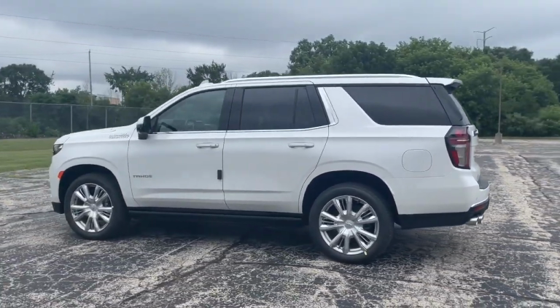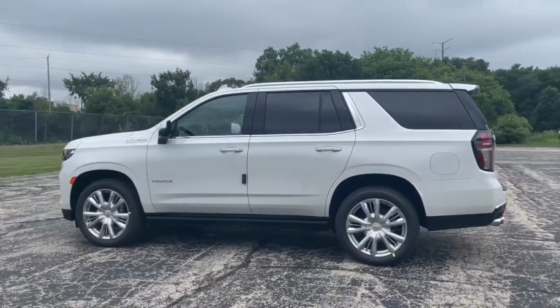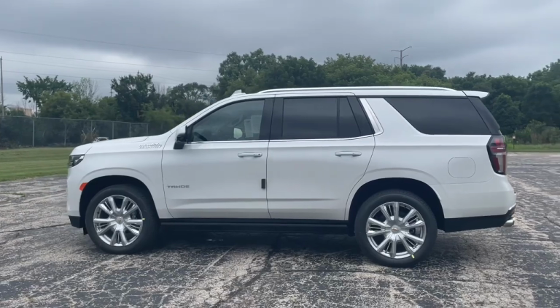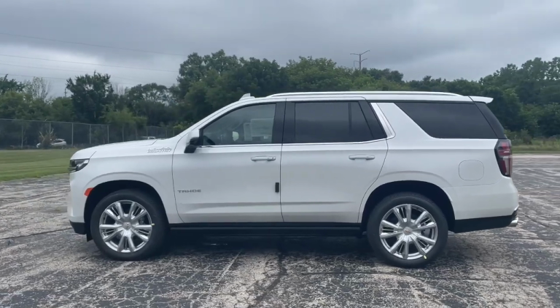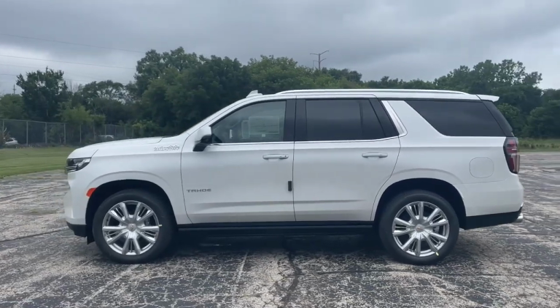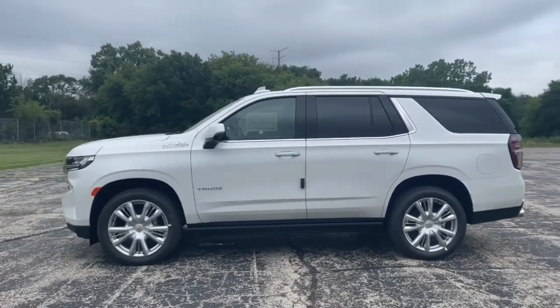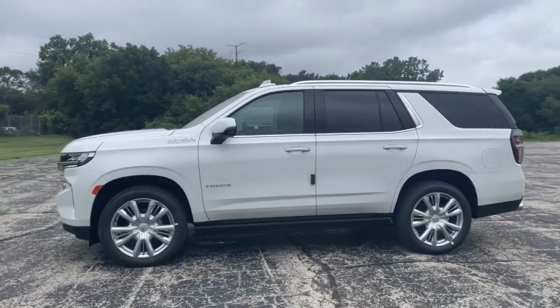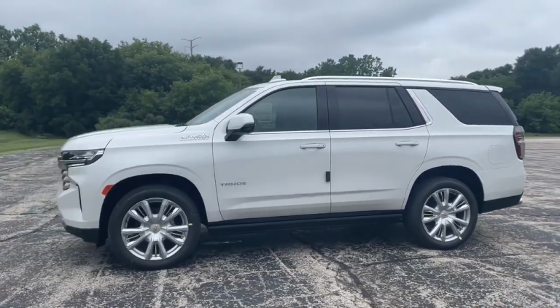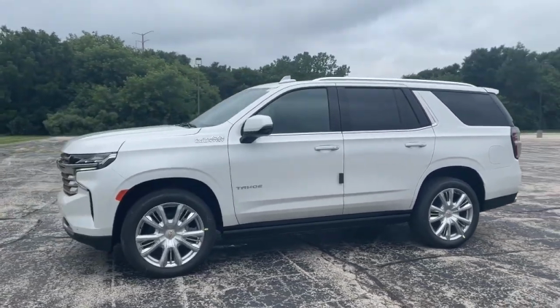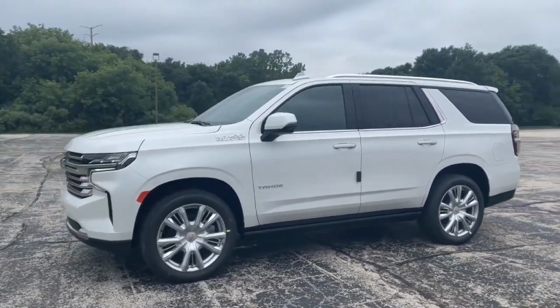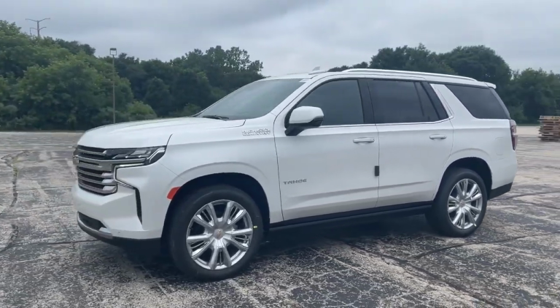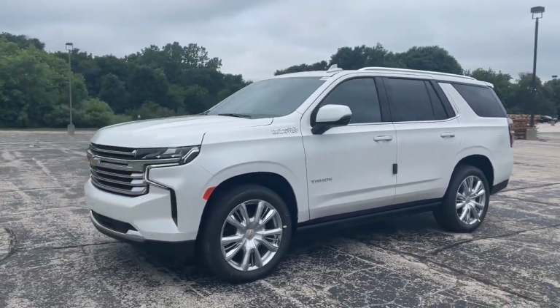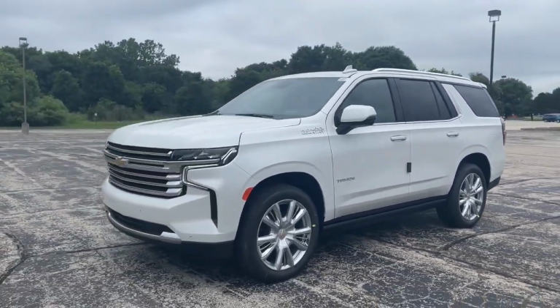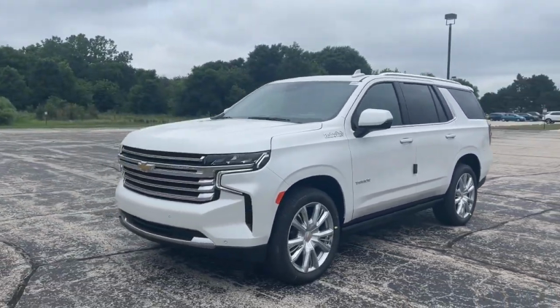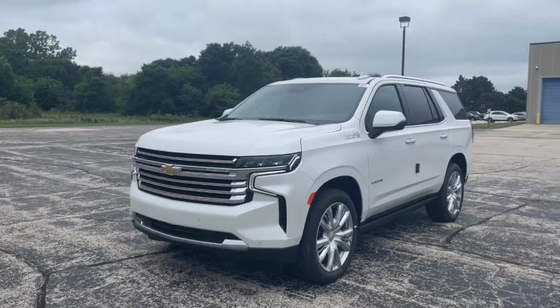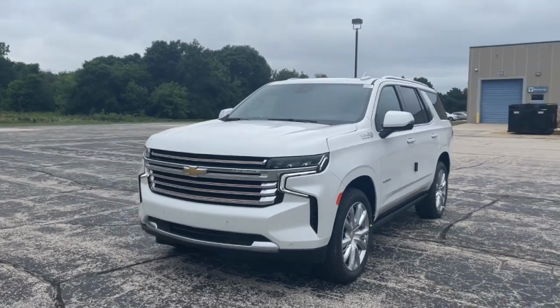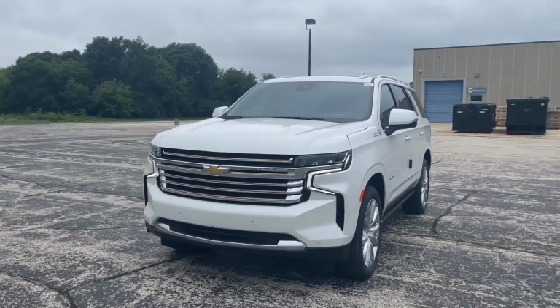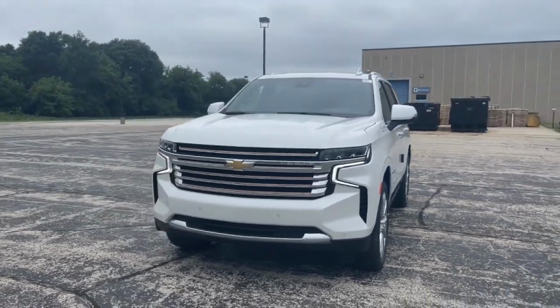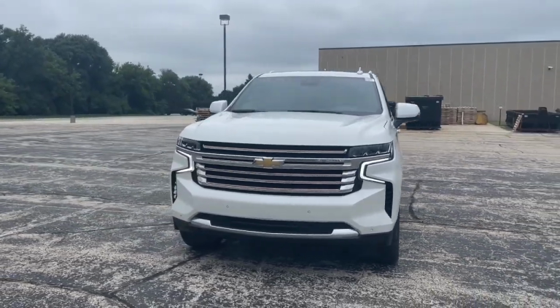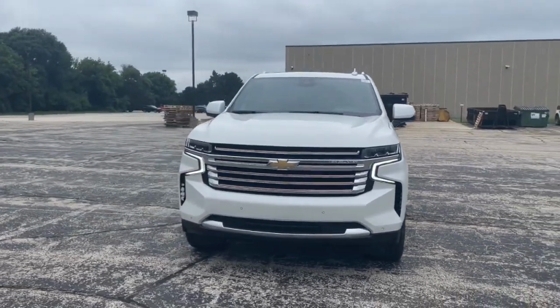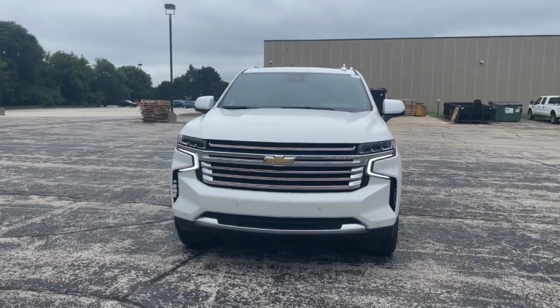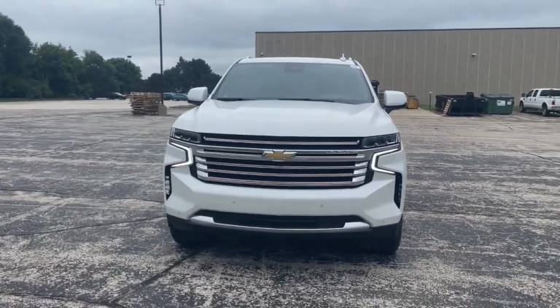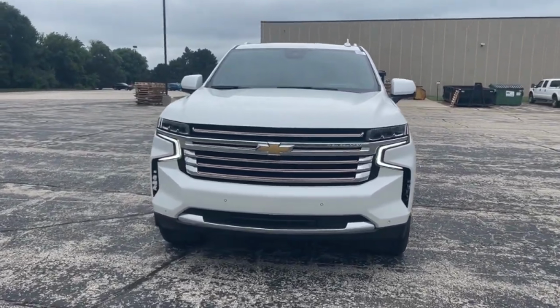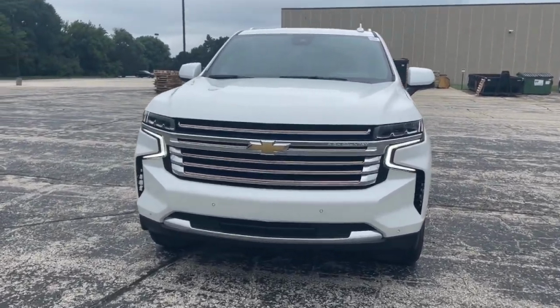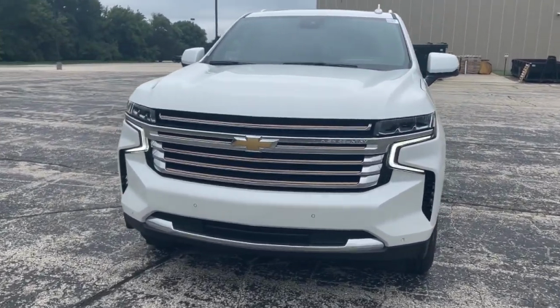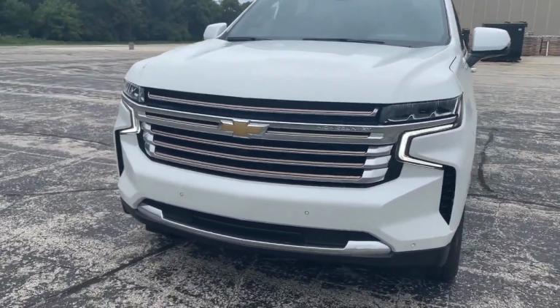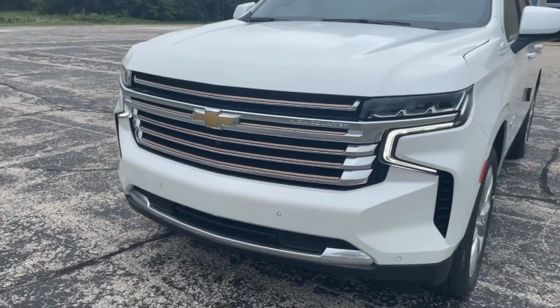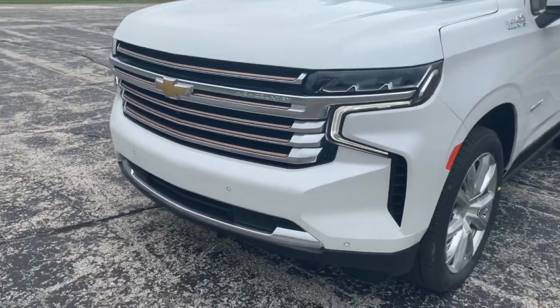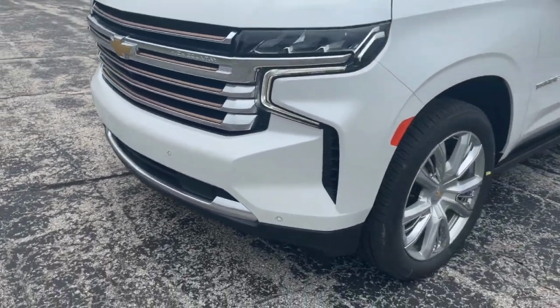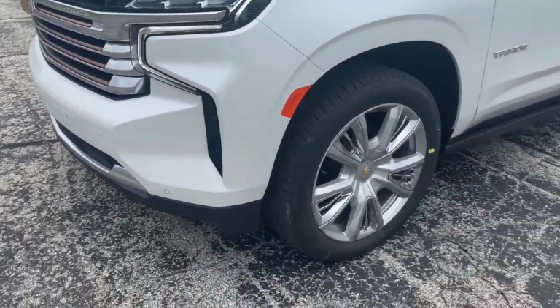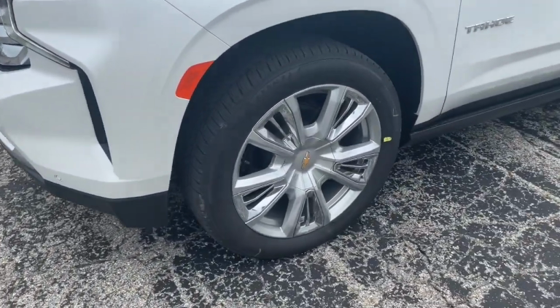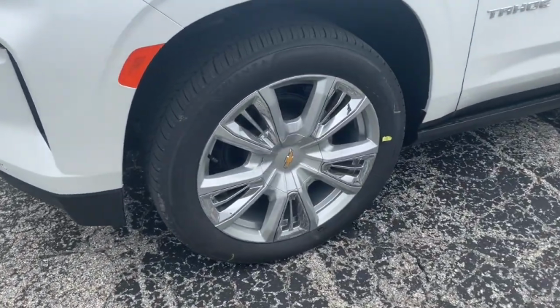Panoramic roof, heated driver's seat, keyless entry, navigation system, adaptive cruise control, heated rear seat, remote engine start, power passenger seat, power lift gate, dual zone AC.